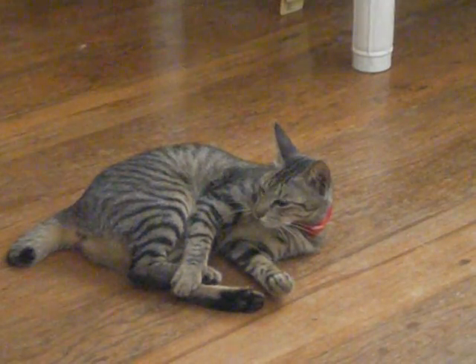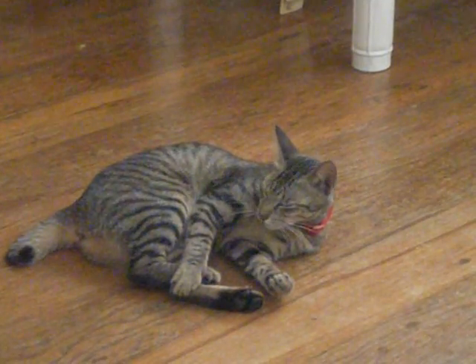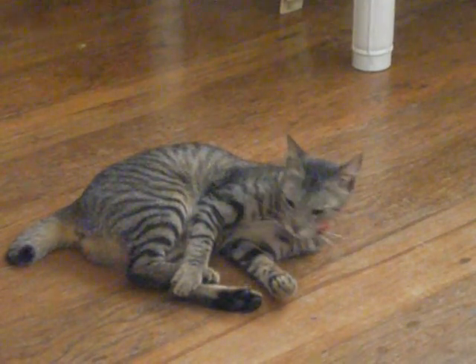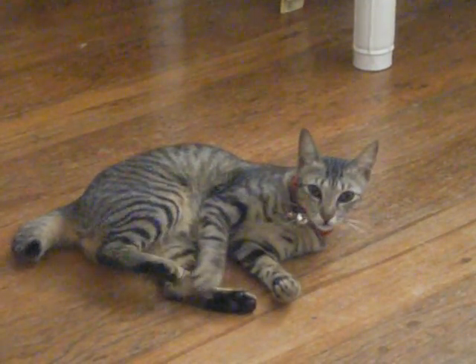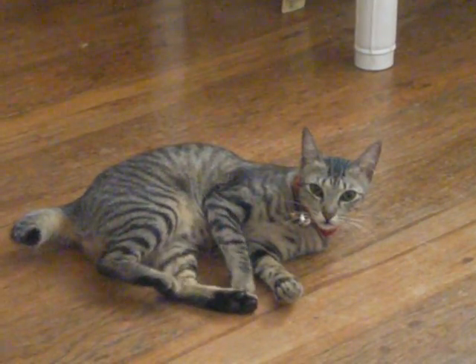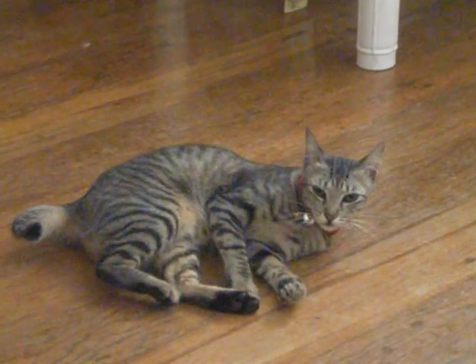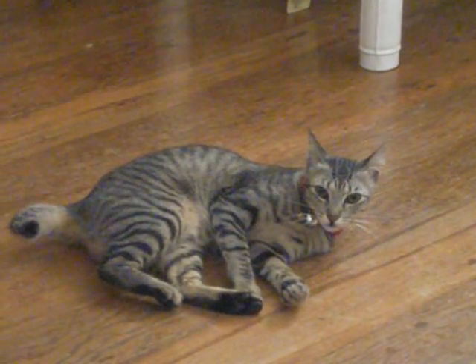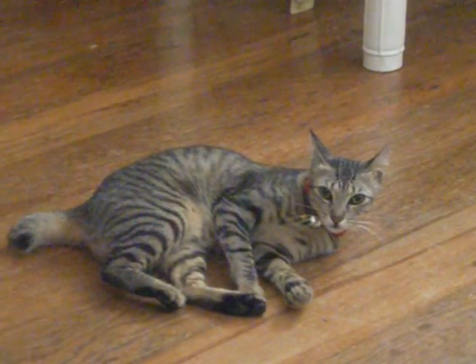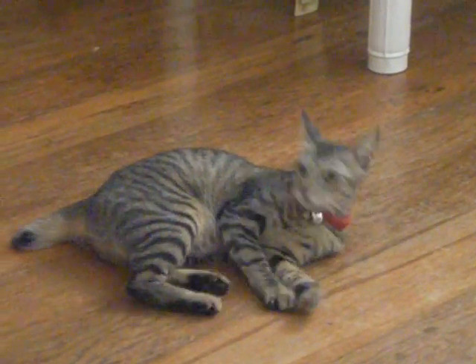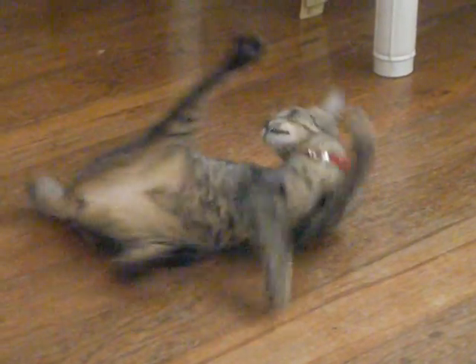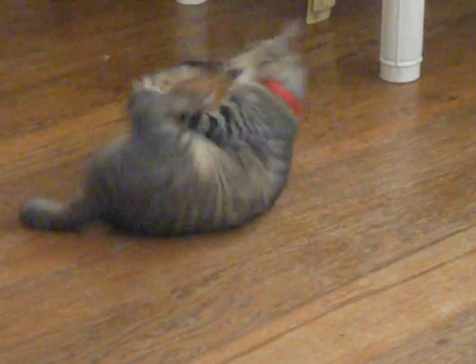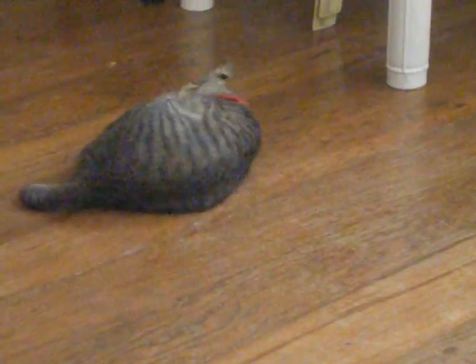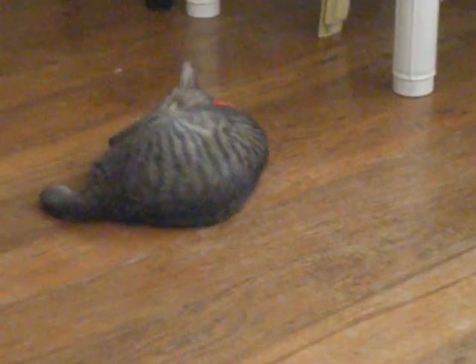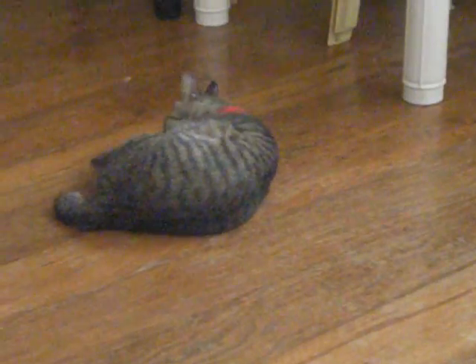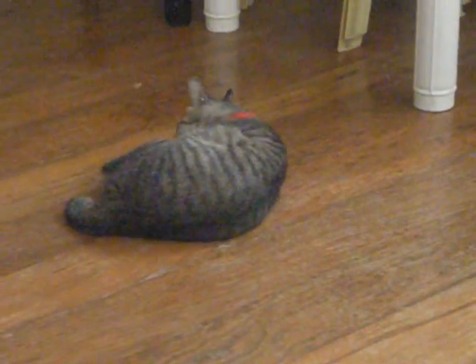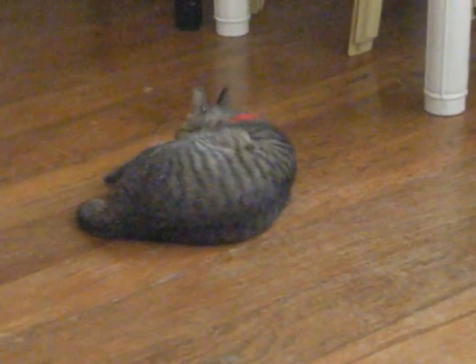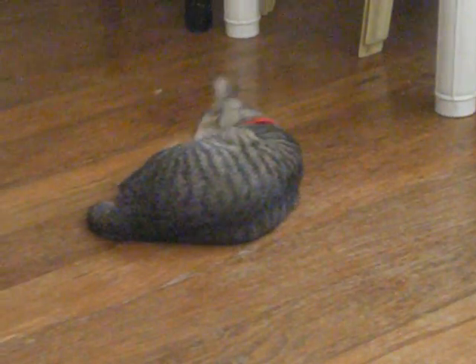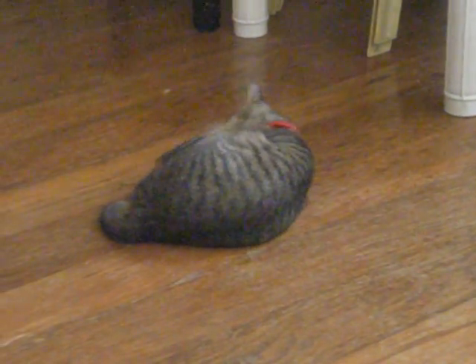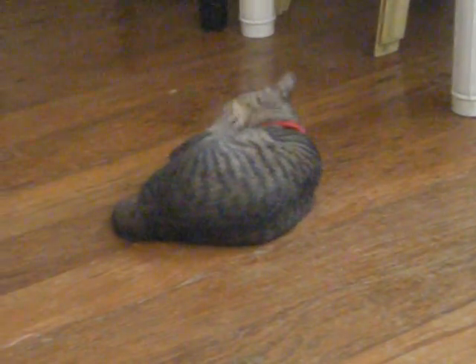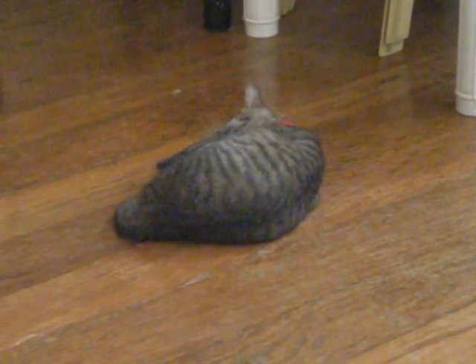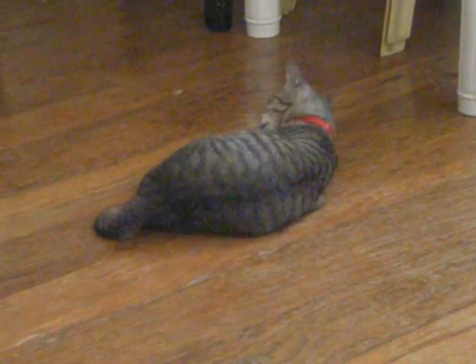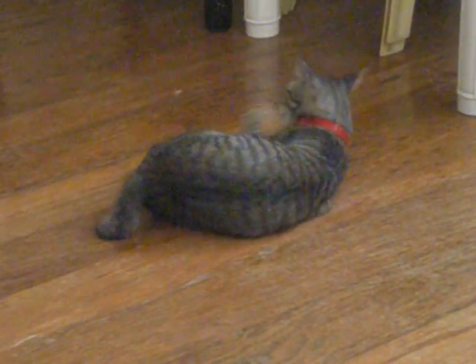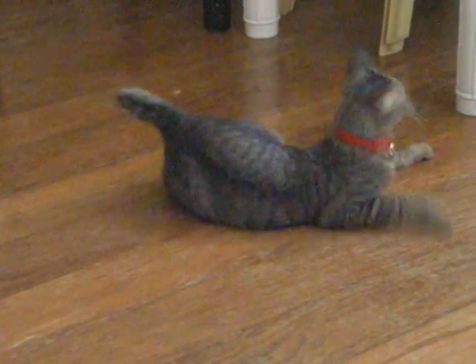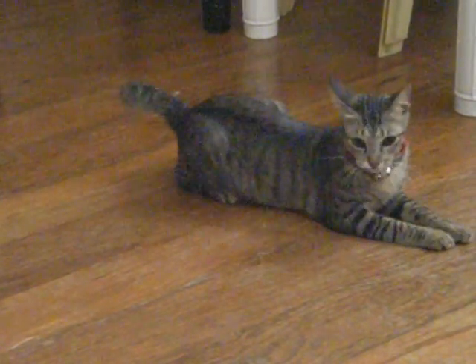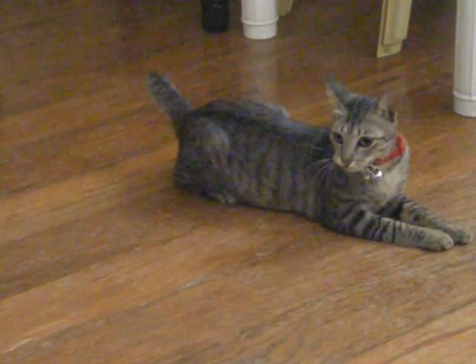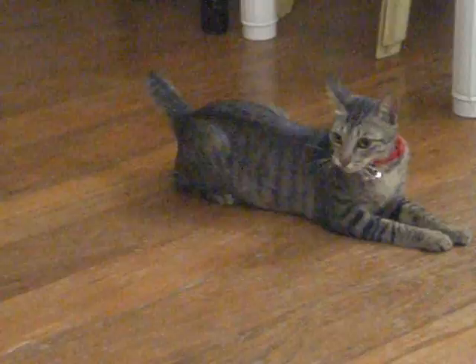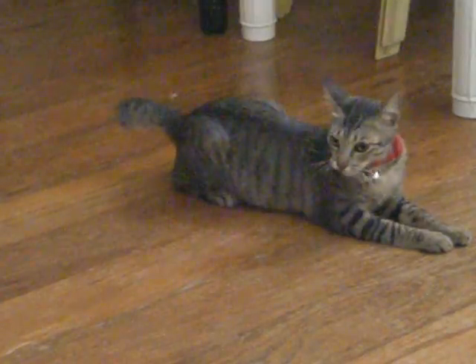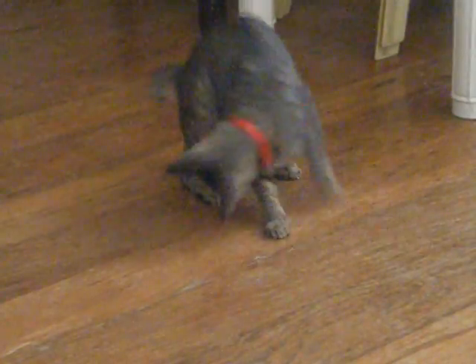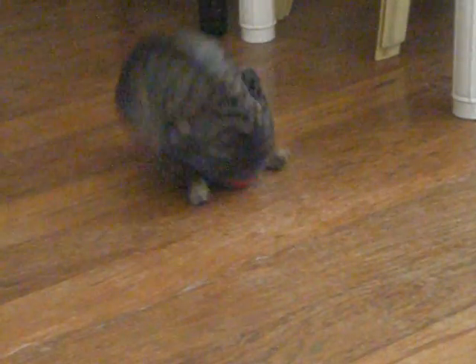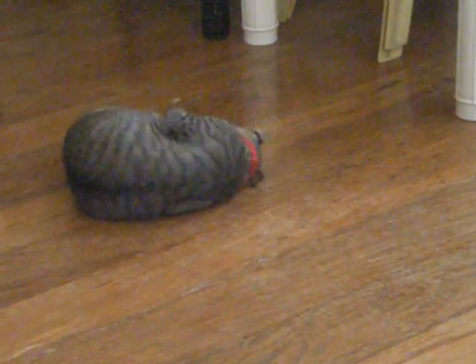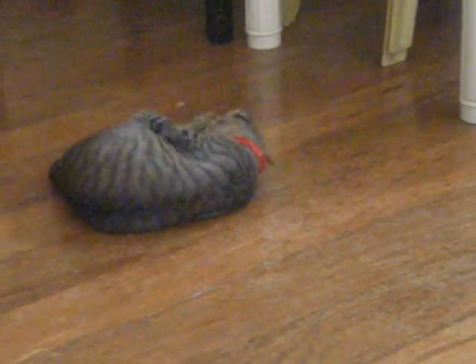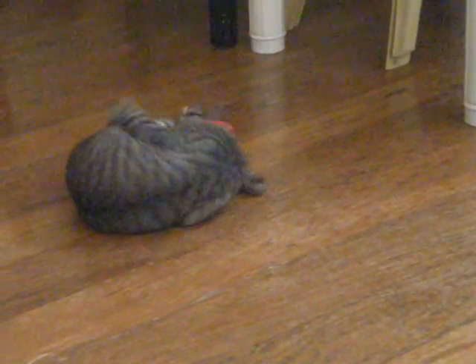Do roly-poly, do roly-poly, roly-poly. Show mummy your roly-poly, show mummy your roly-poly. That's it.